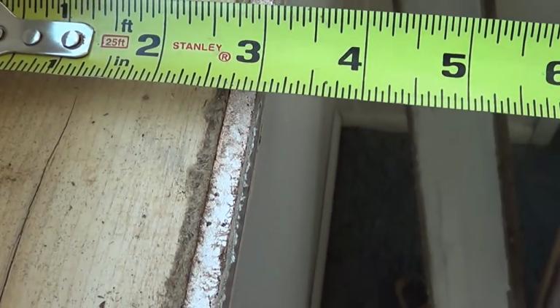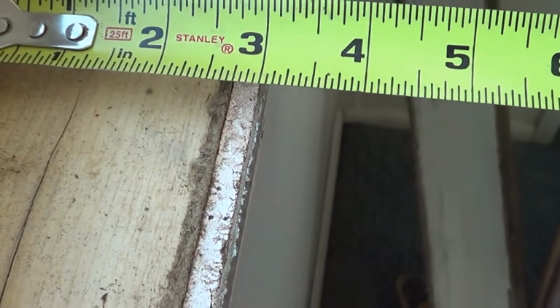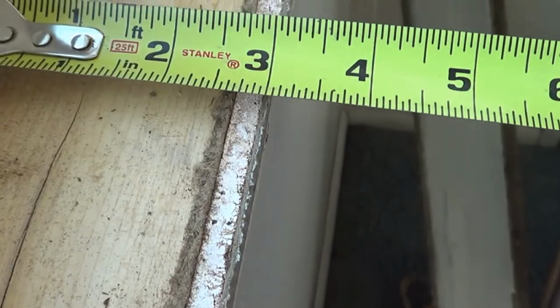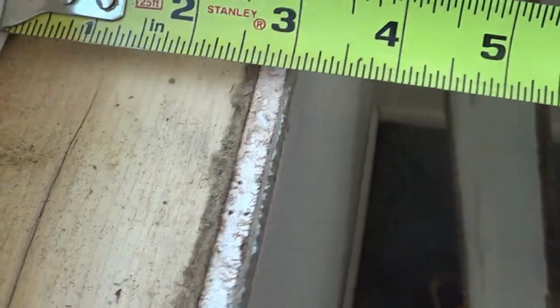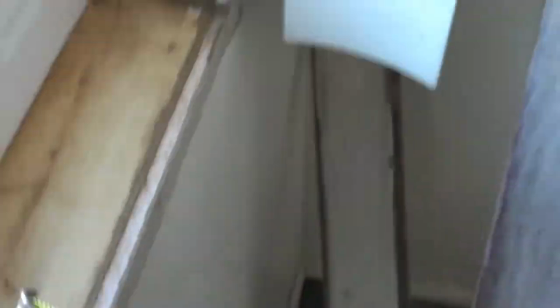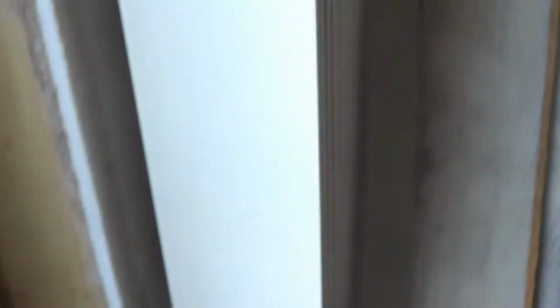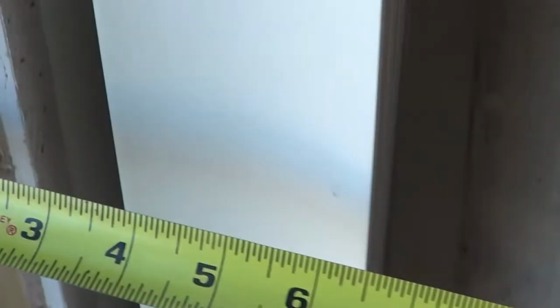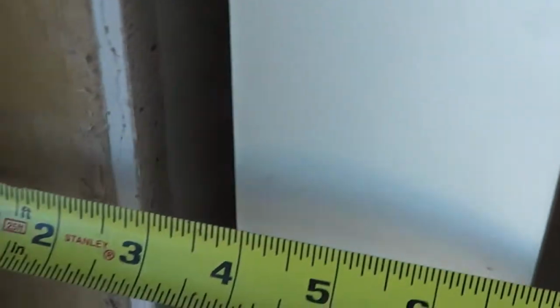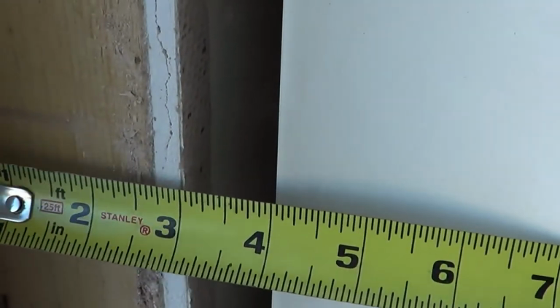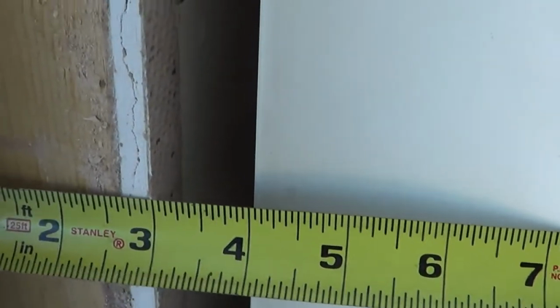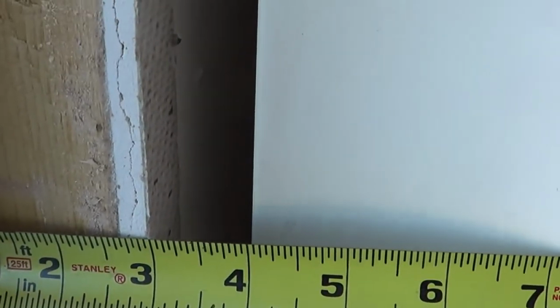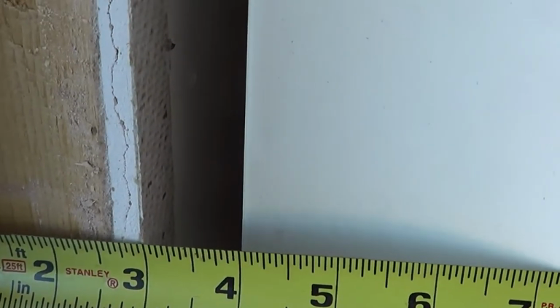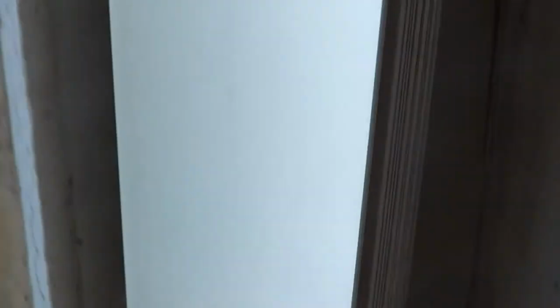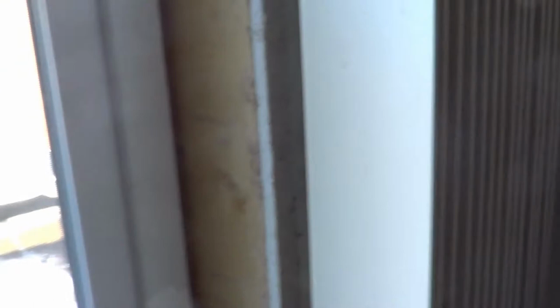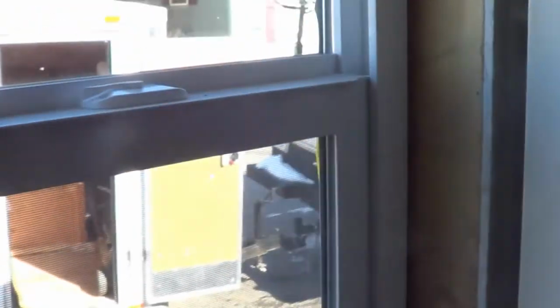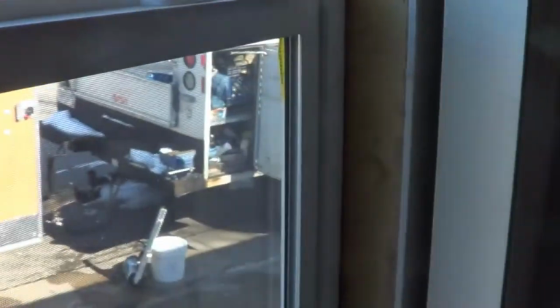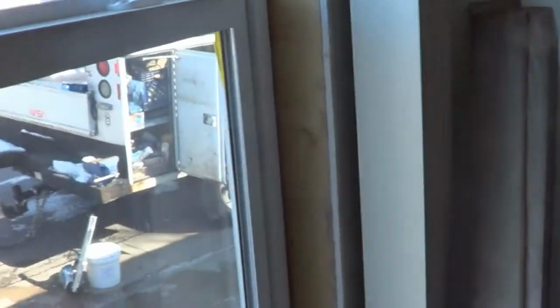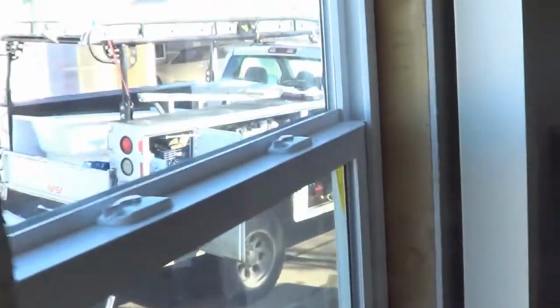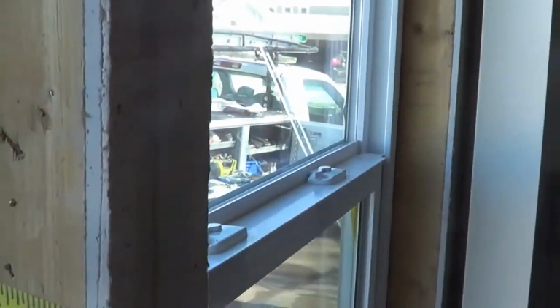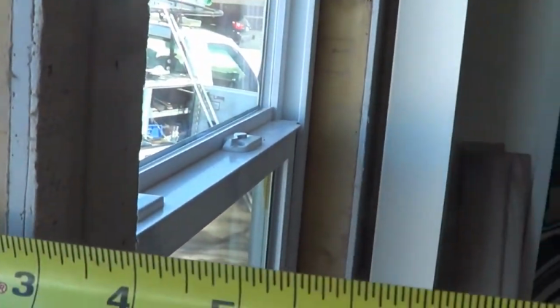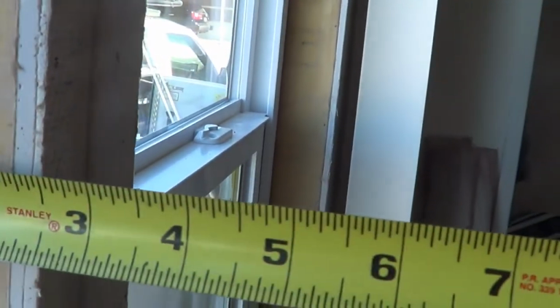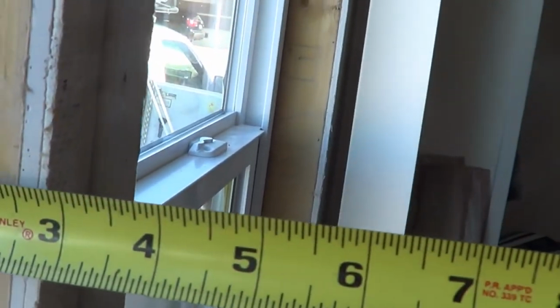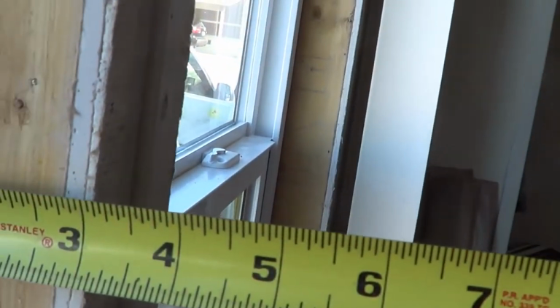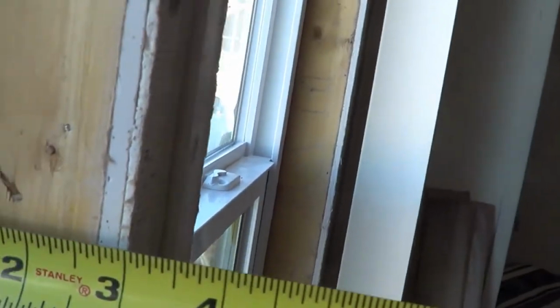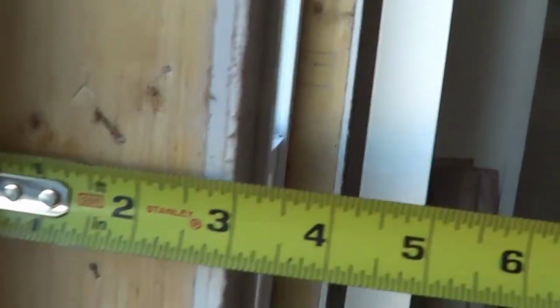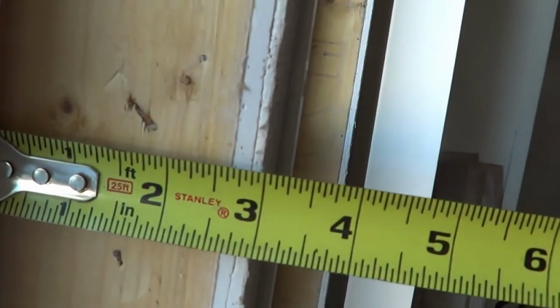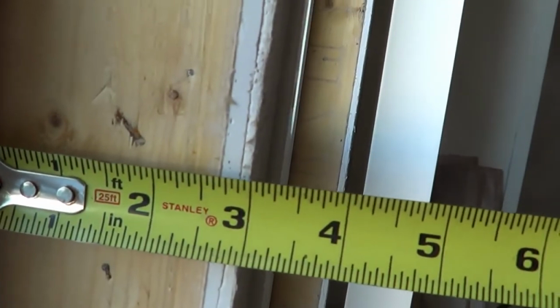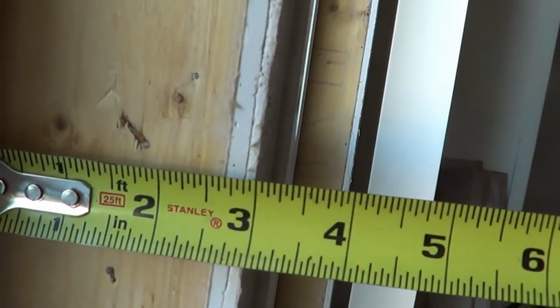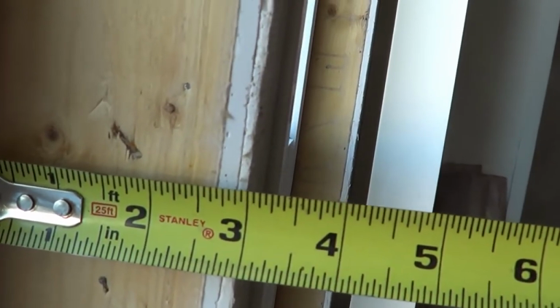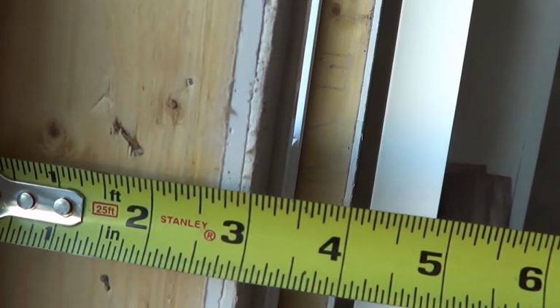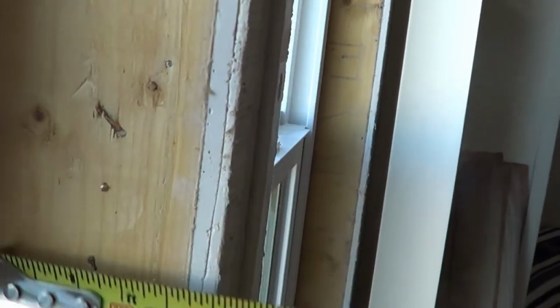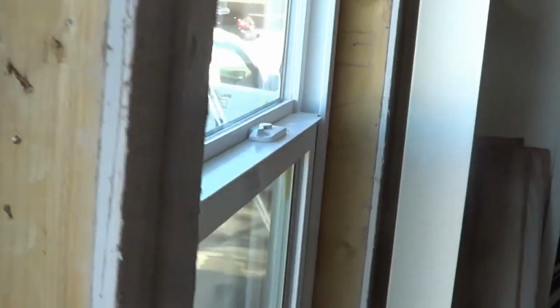We're at three inches. We're going to want to take that measurement at a couple of spots. We're right at three inches. So that's going to be our measurement.